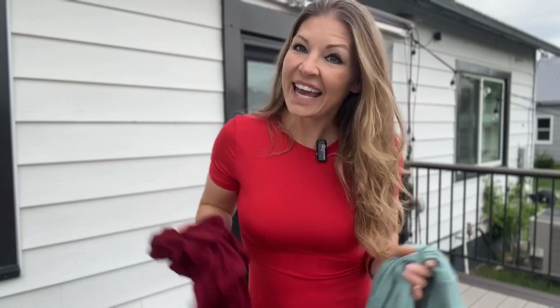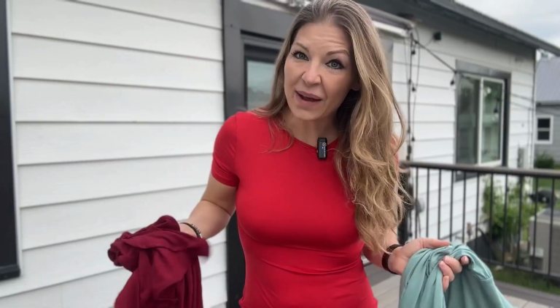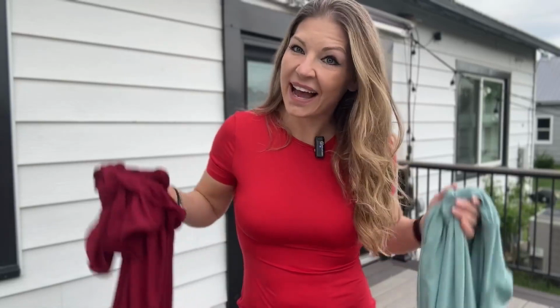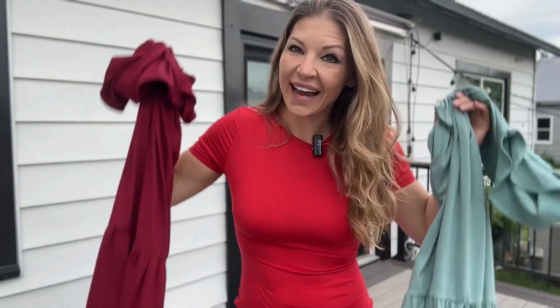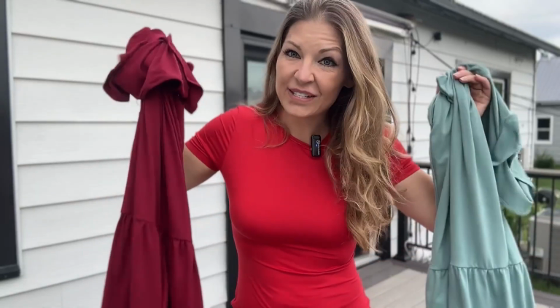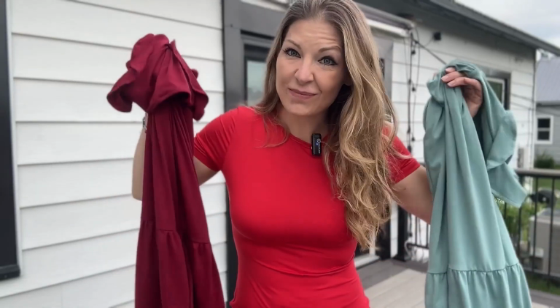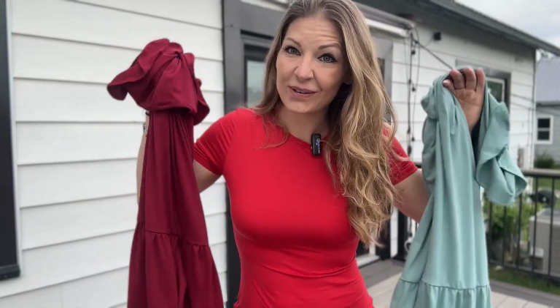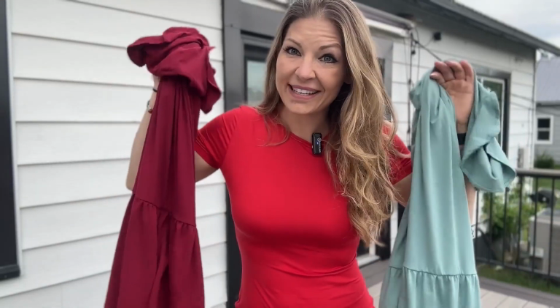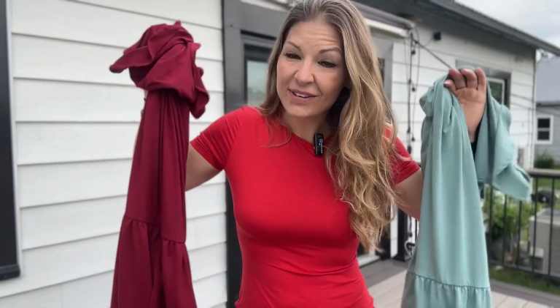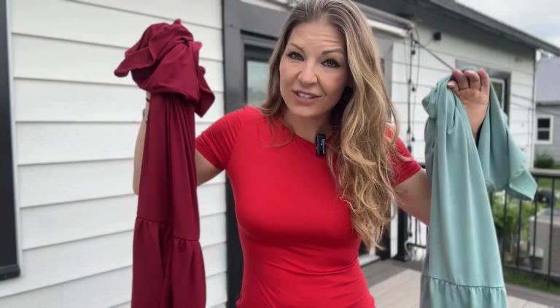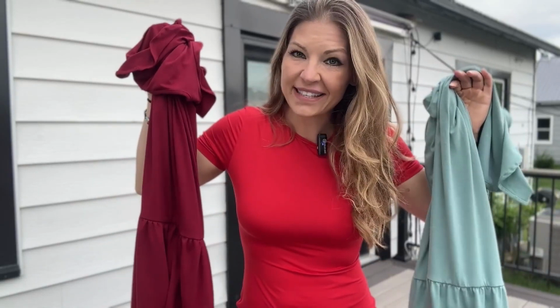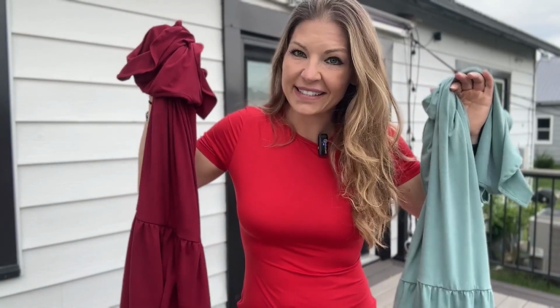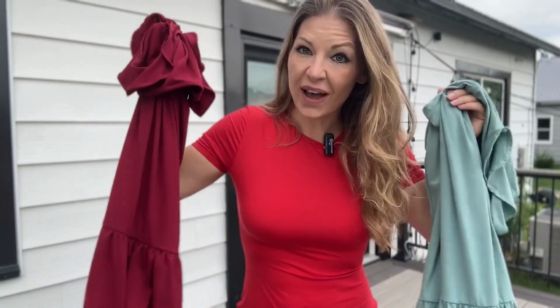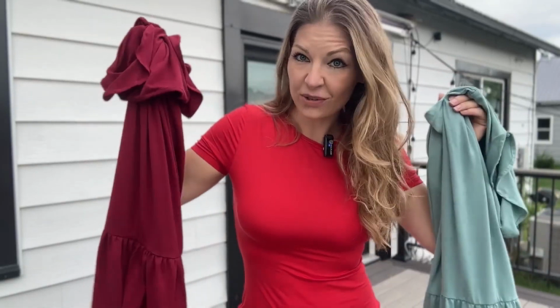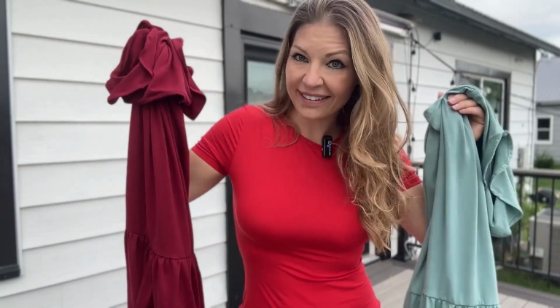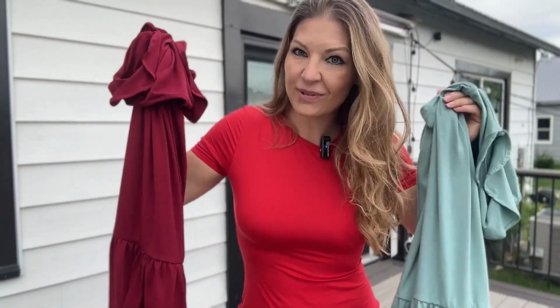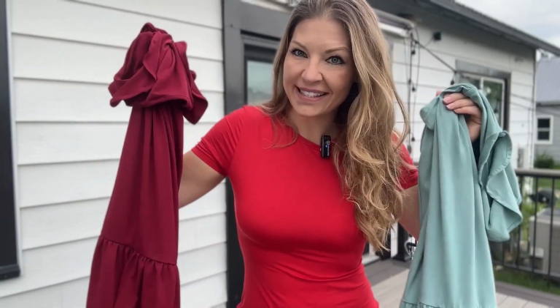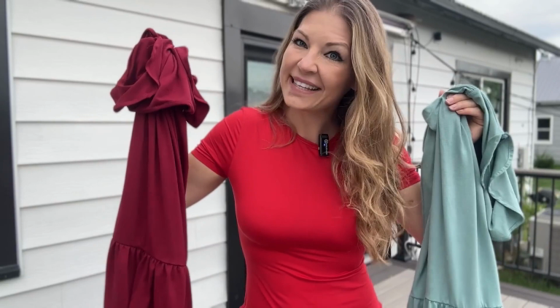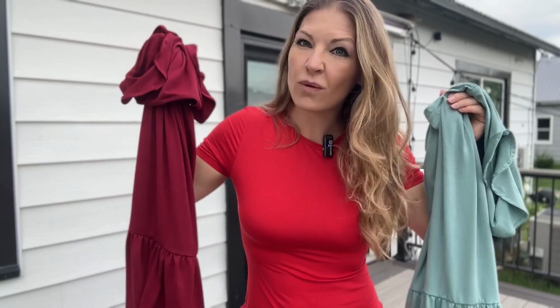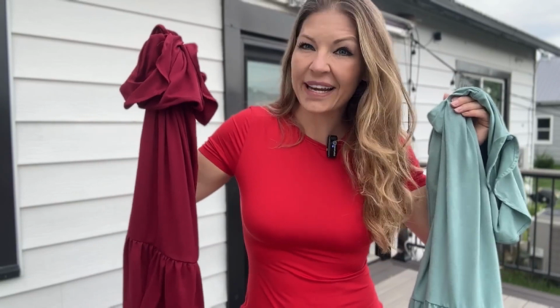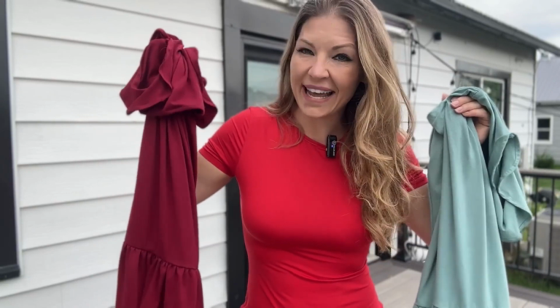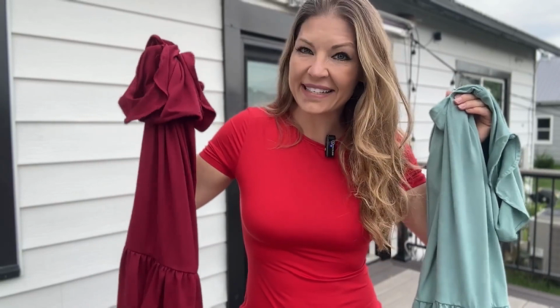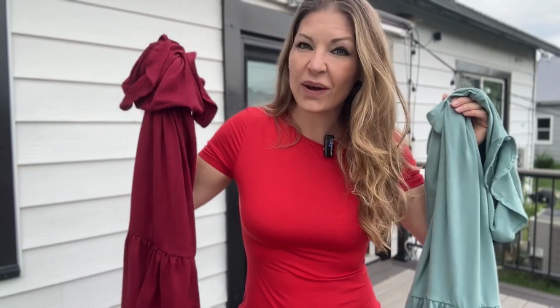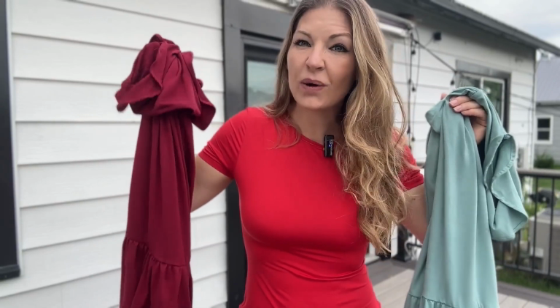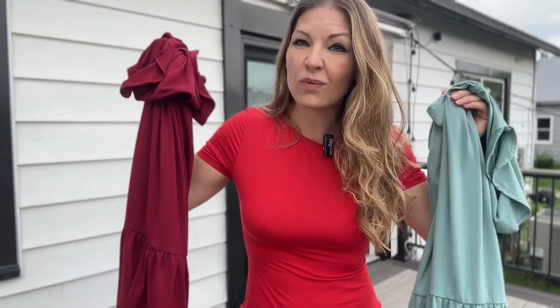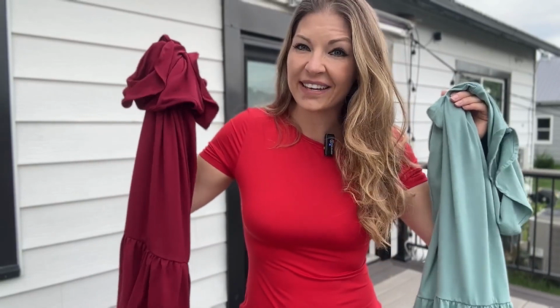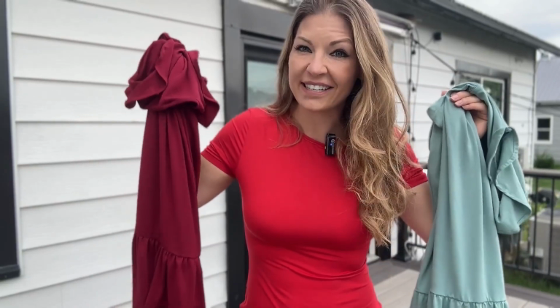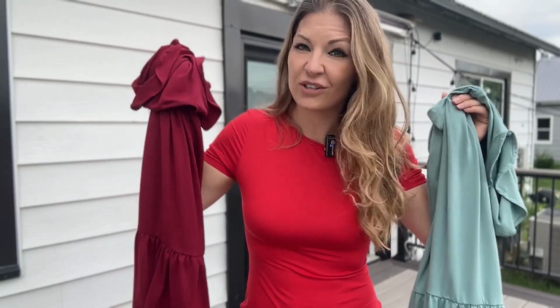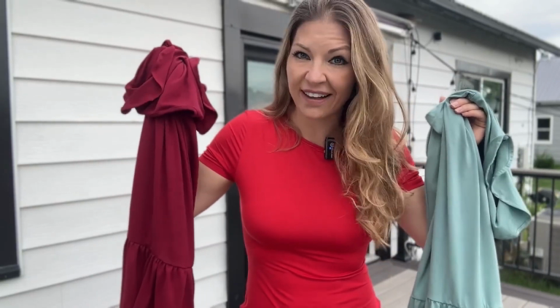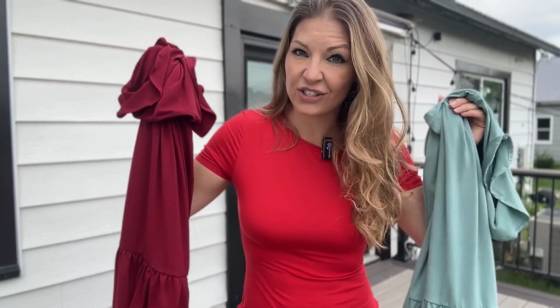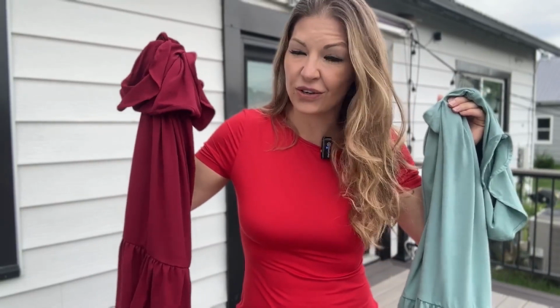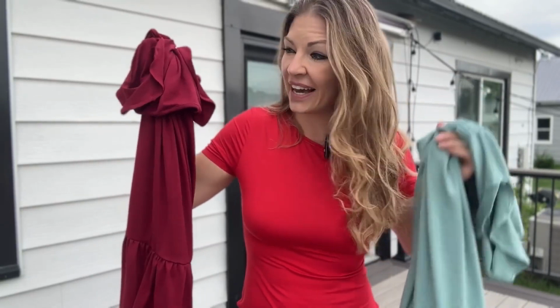It is summertime and I just ordered my girls the cutest little dresses. I have two daughters — one is six and one is eight. I ordered one of each in two different colors to show you guys.